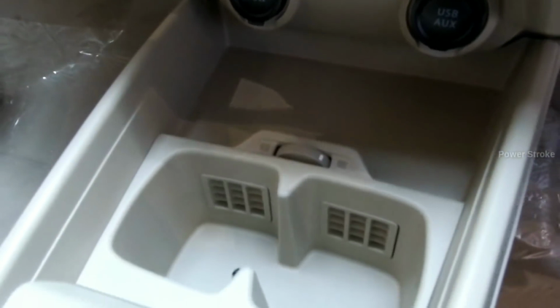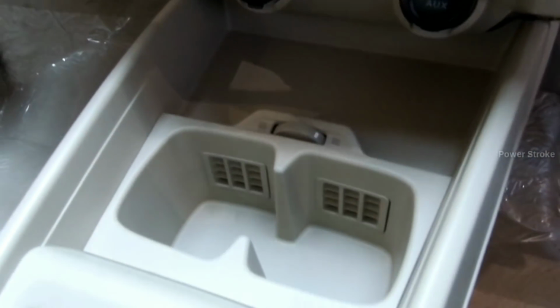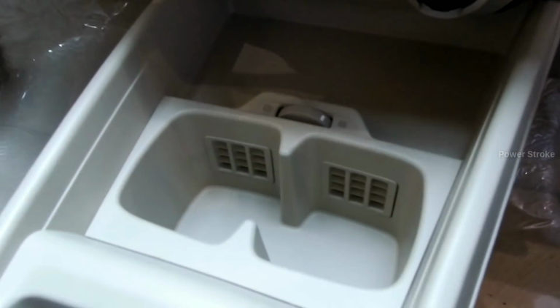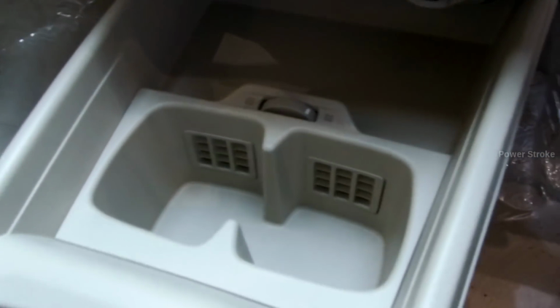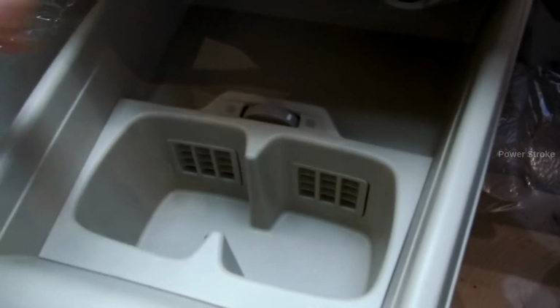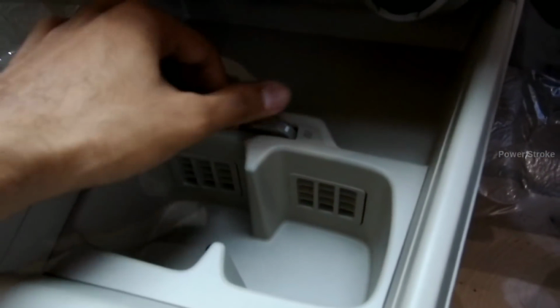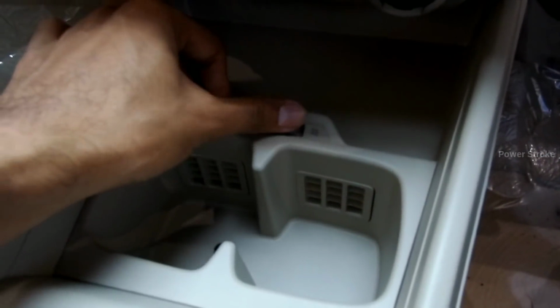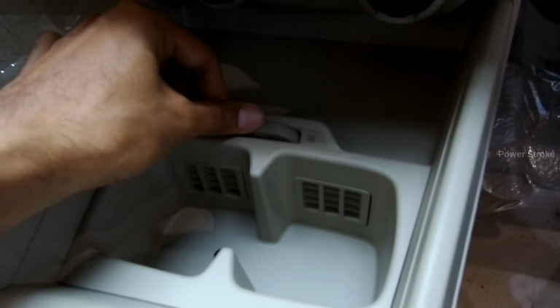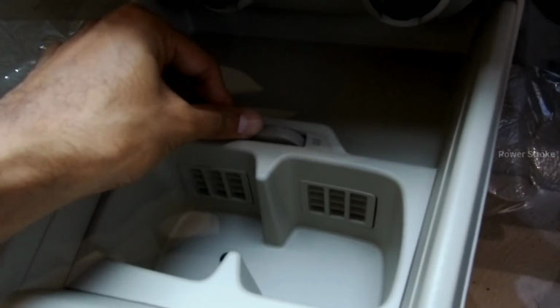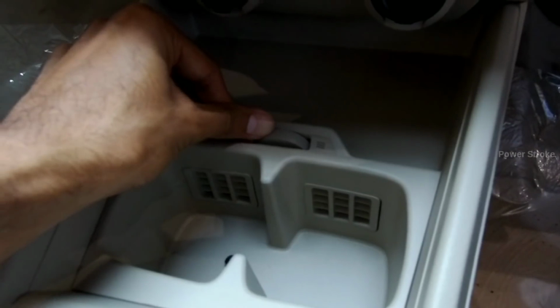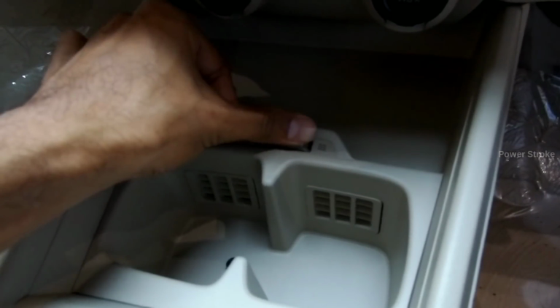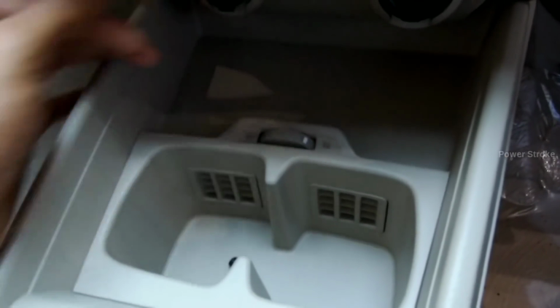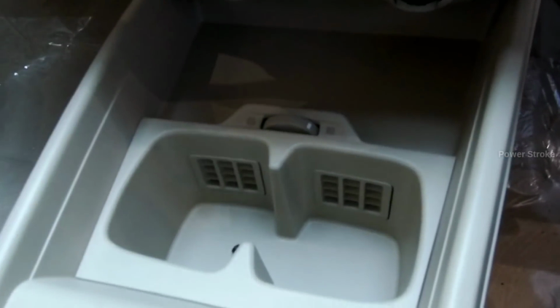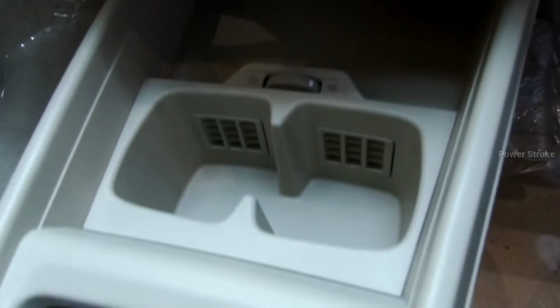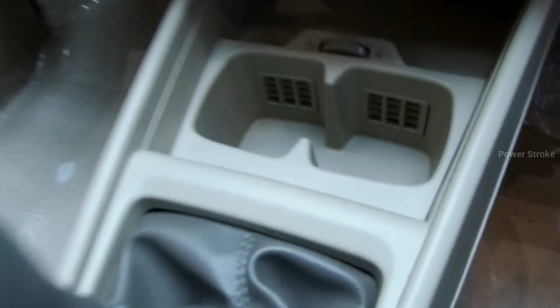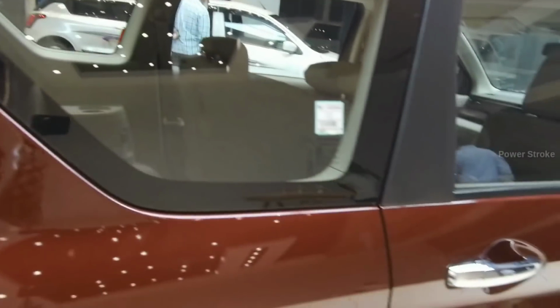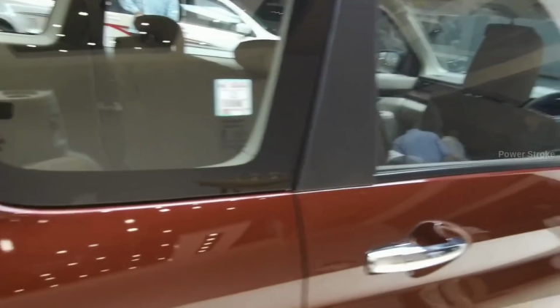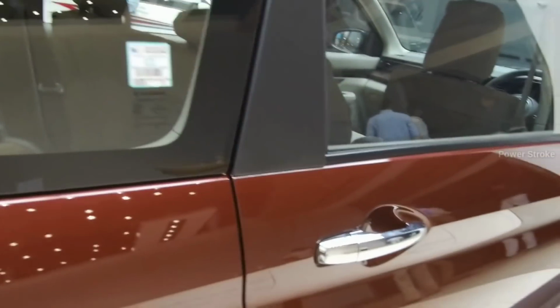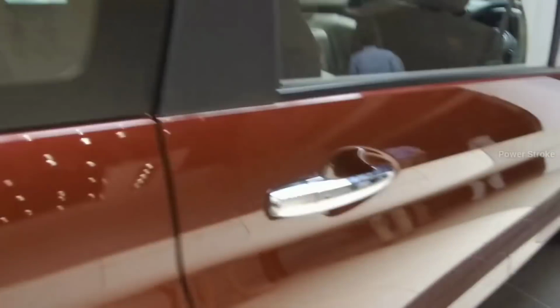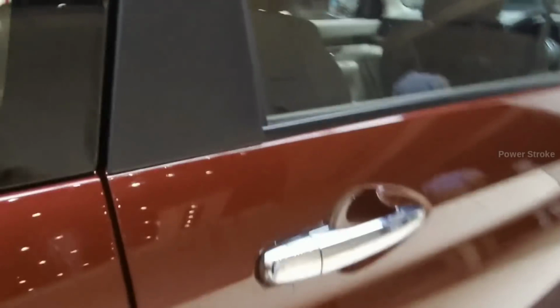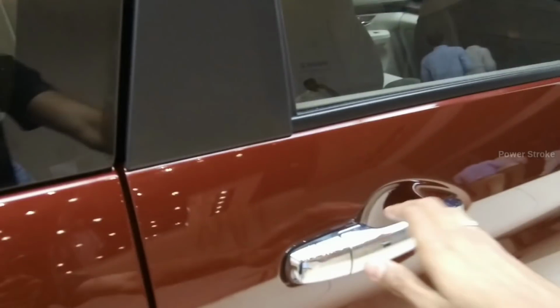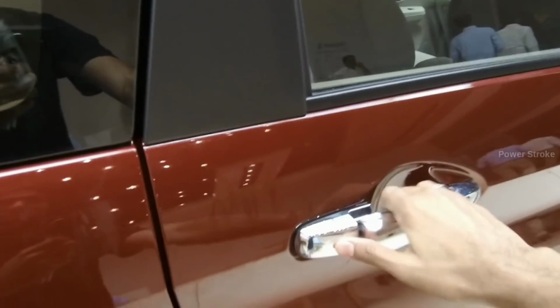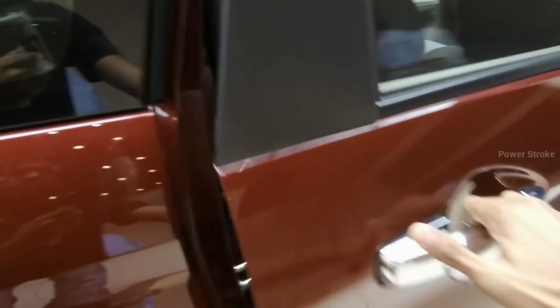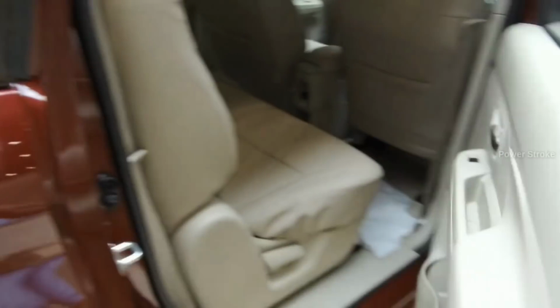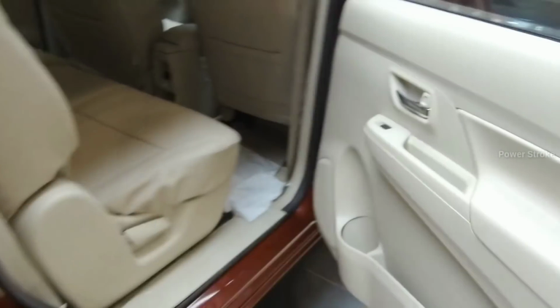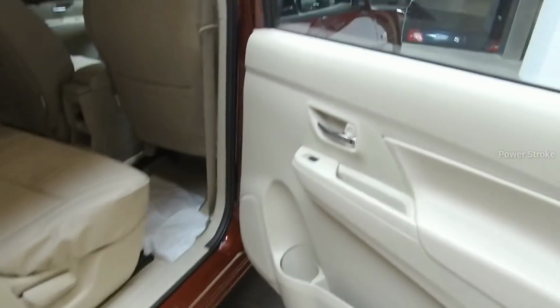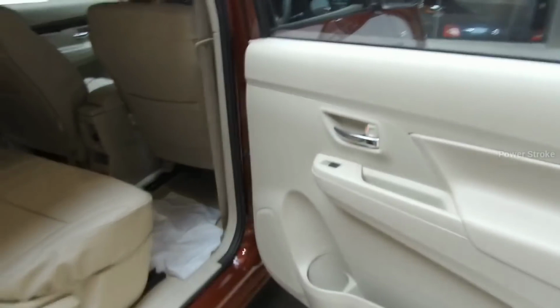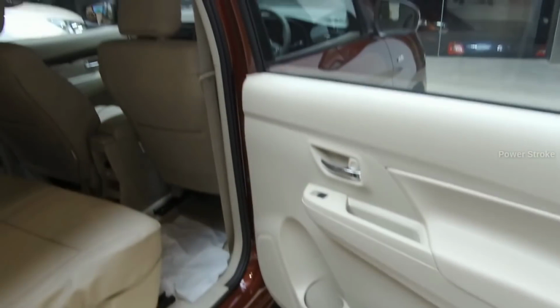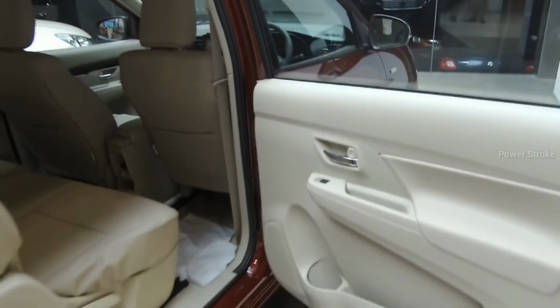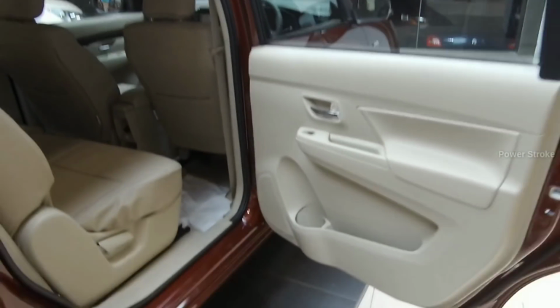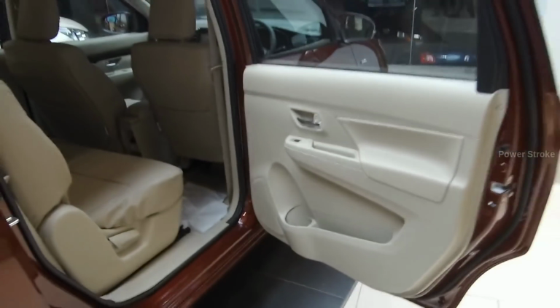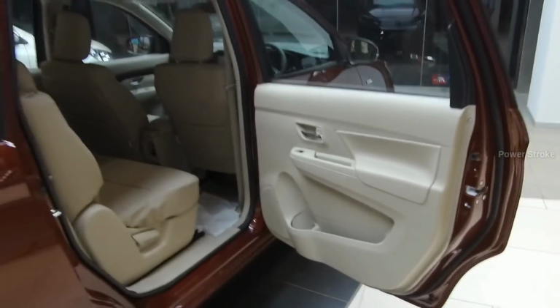The automatic climate control is added to the feature list and is available with the Zeta and Zeta Plus variants only. Another cool feature is the cooled cup holder which is standard across the range. Moving on to the rear, the door opens wider for easy ingress and egress.